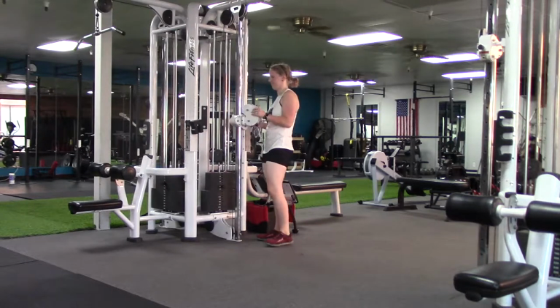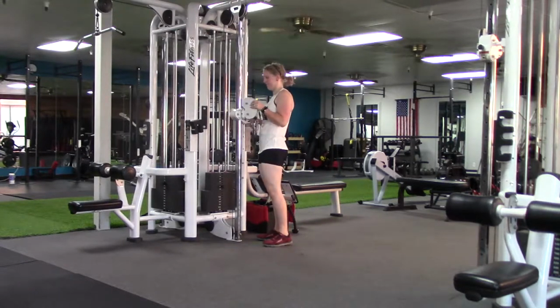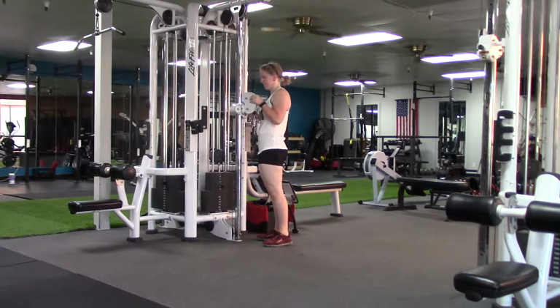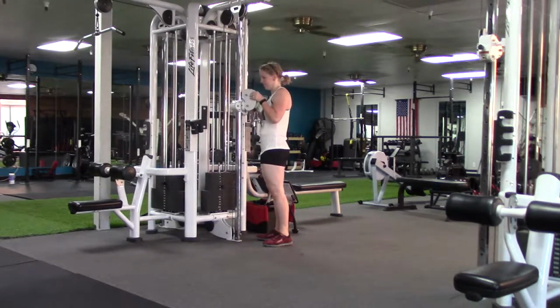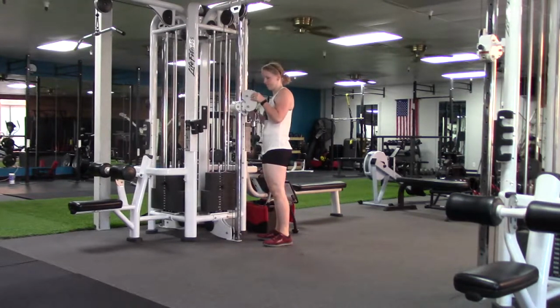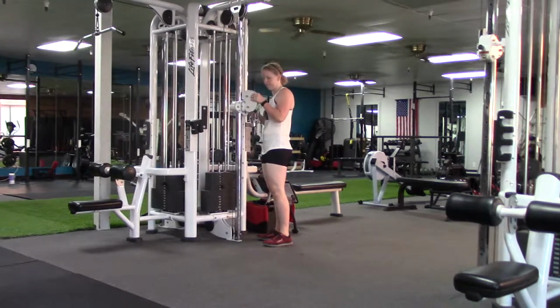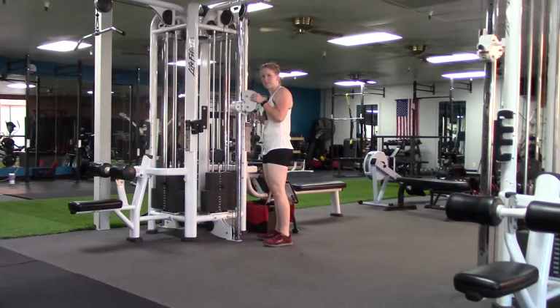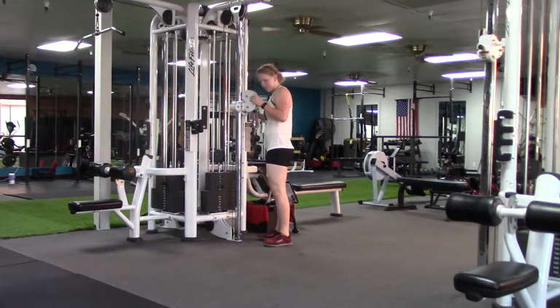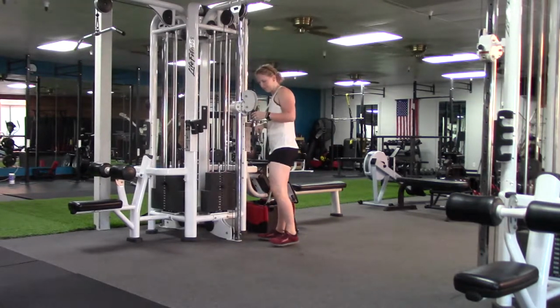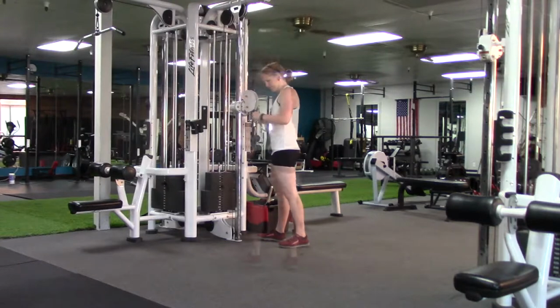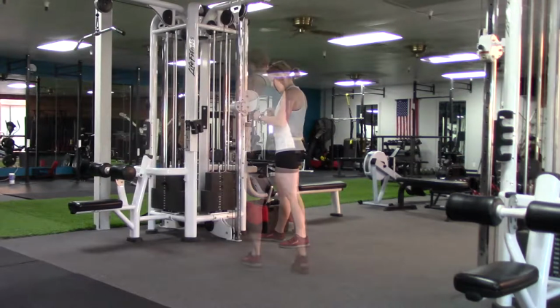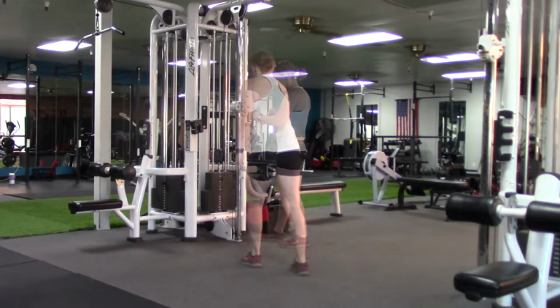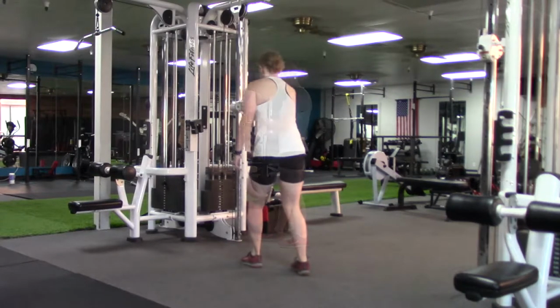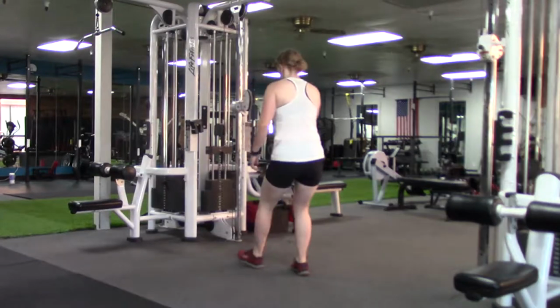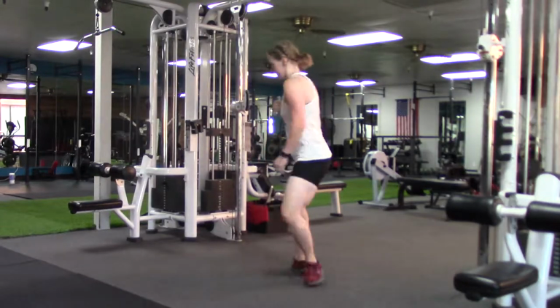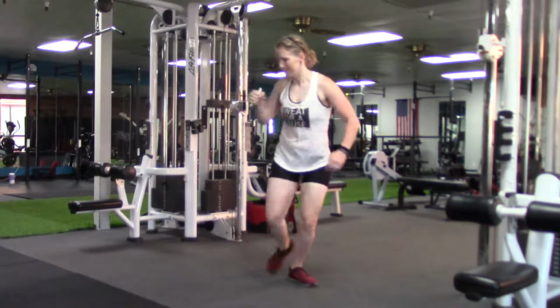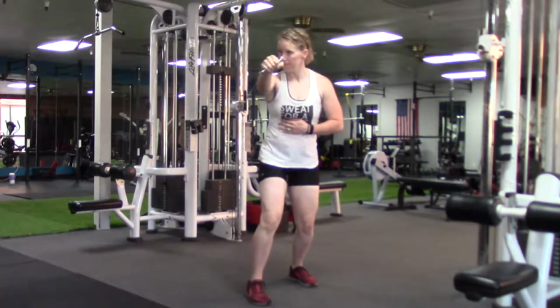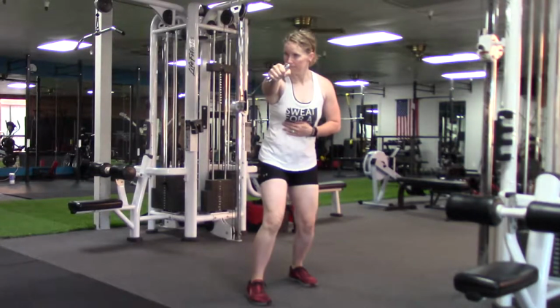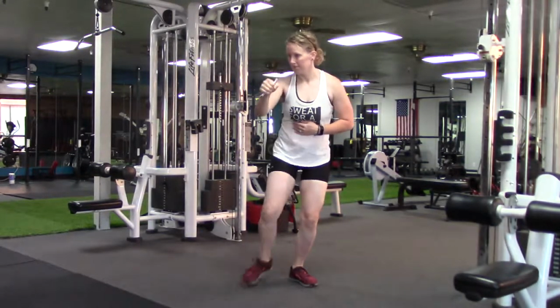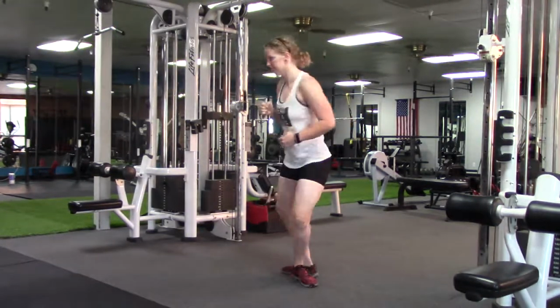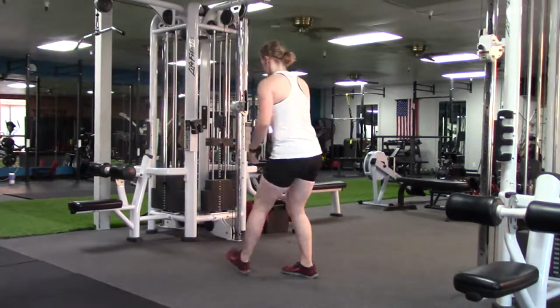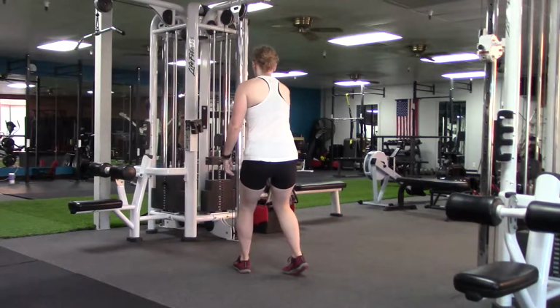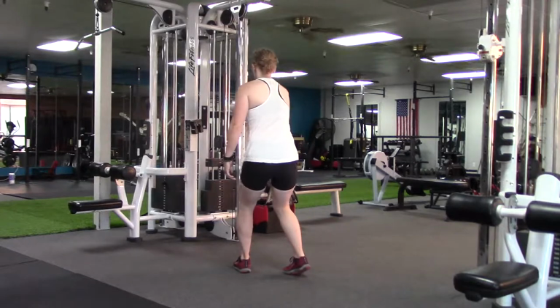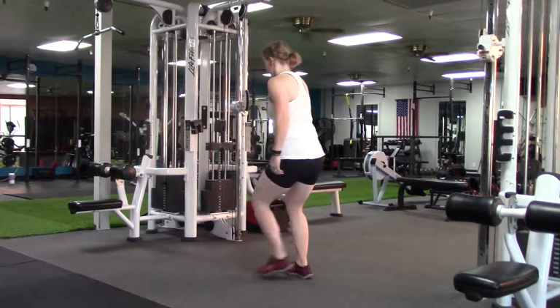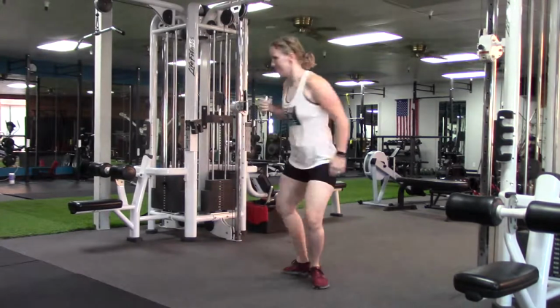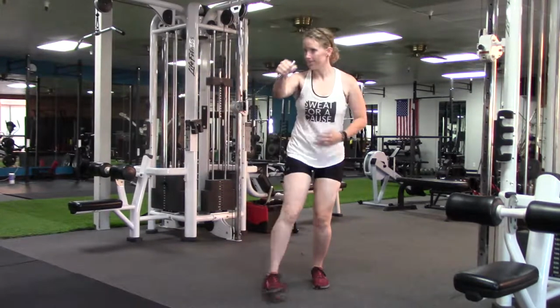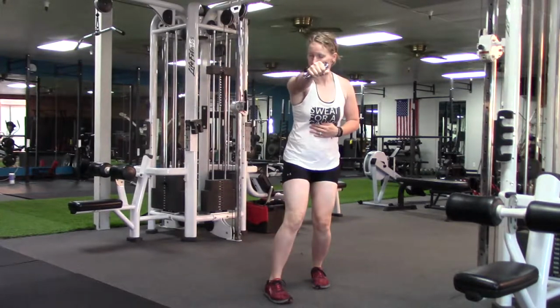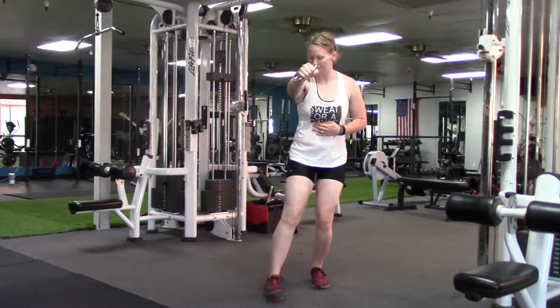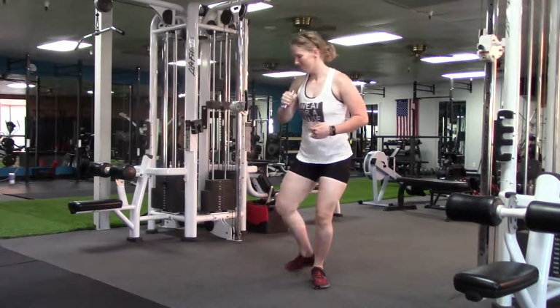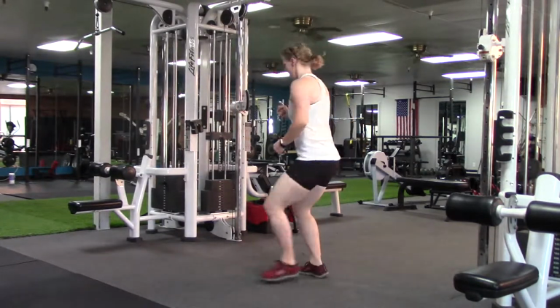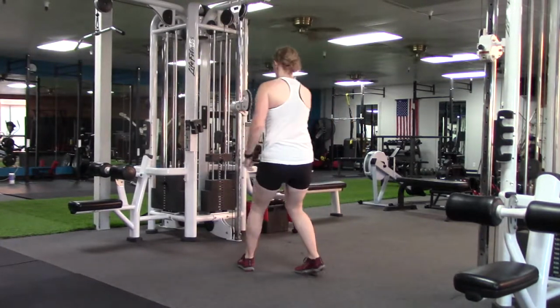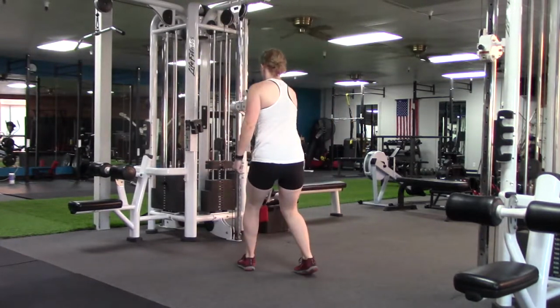Set a cable to about shoulder height and attach a handle to the cable. Grab the cable with your right hand and stagger your feet so your right foot's in the back.